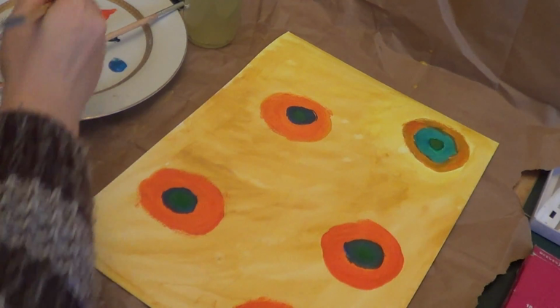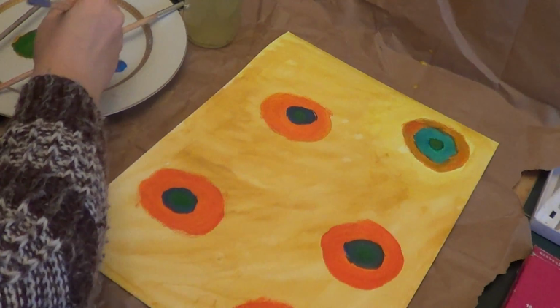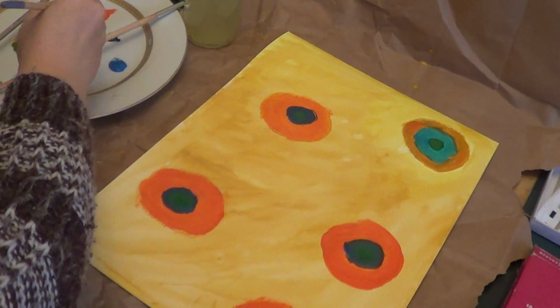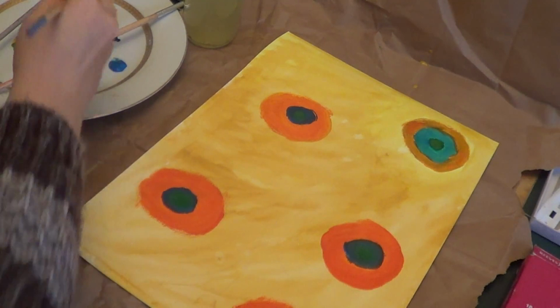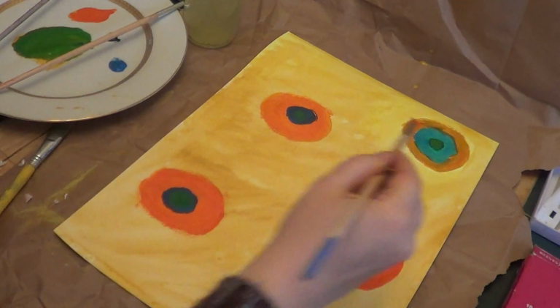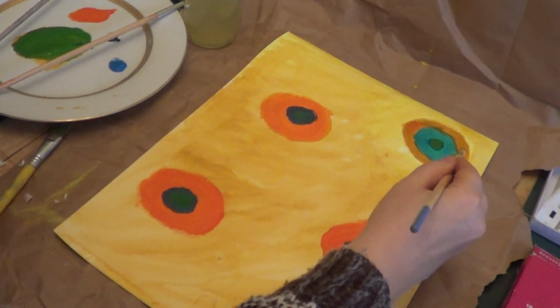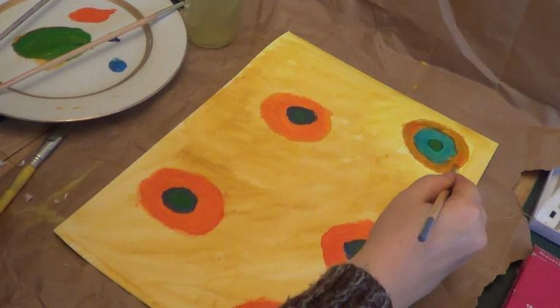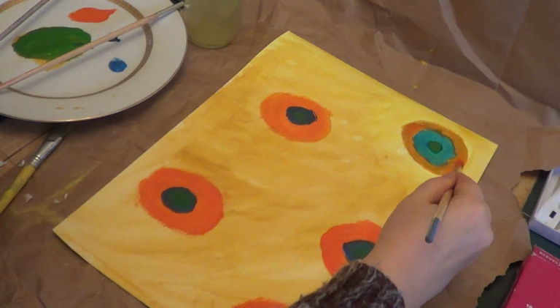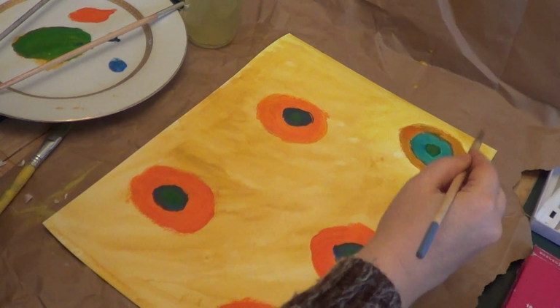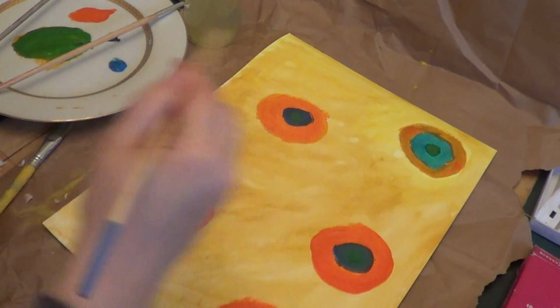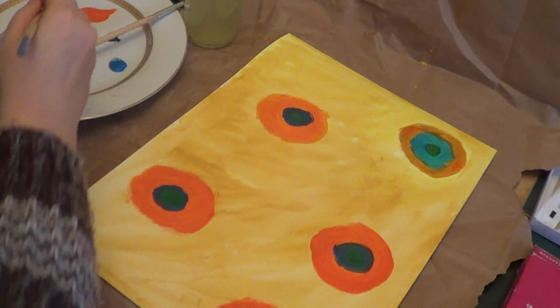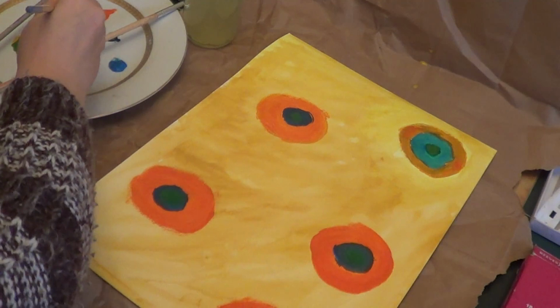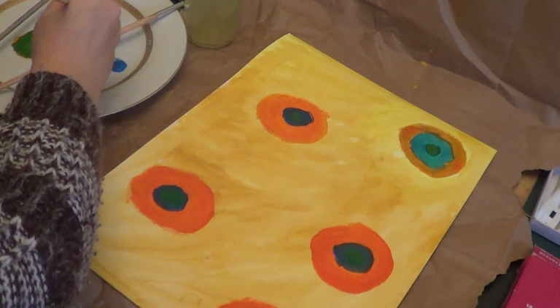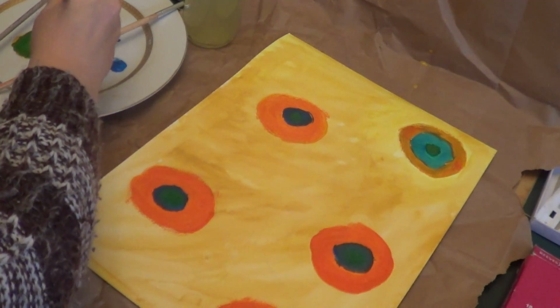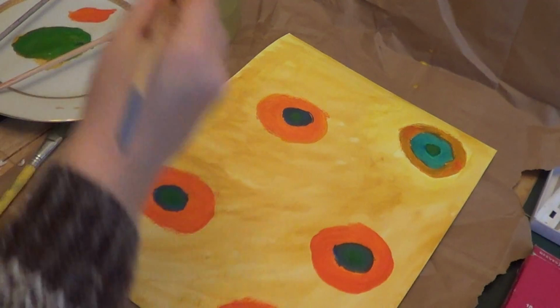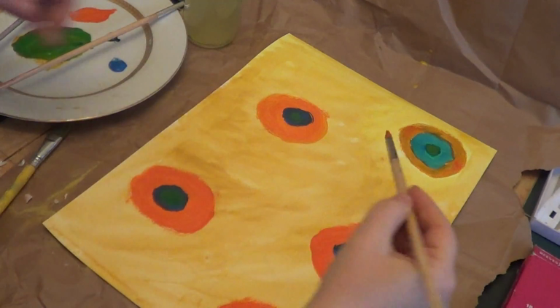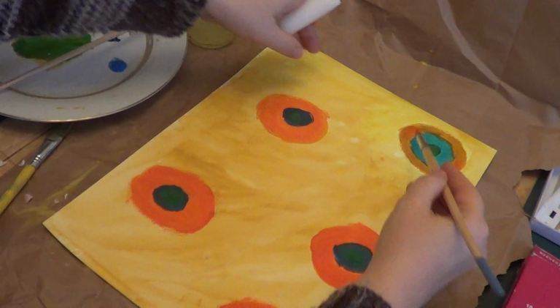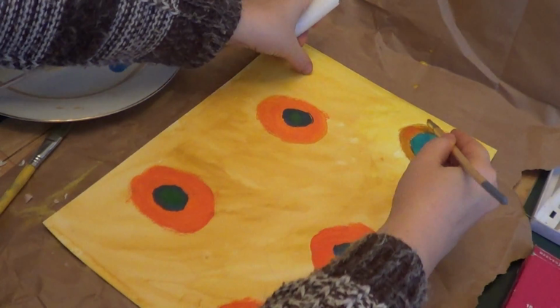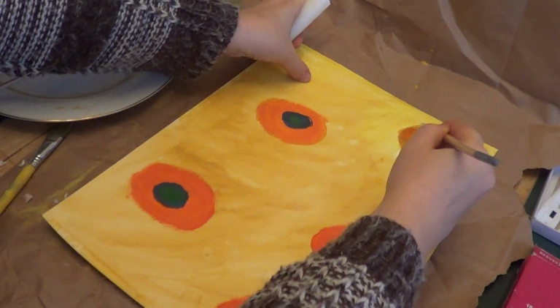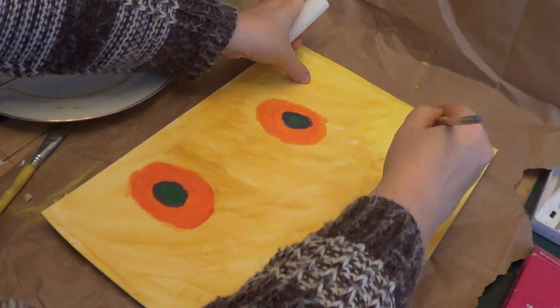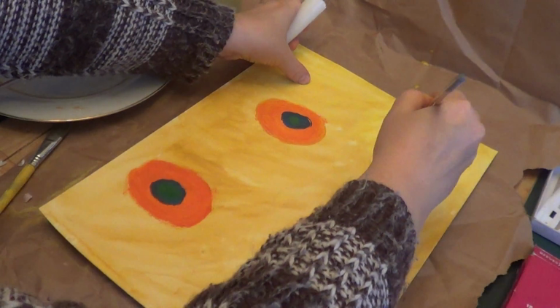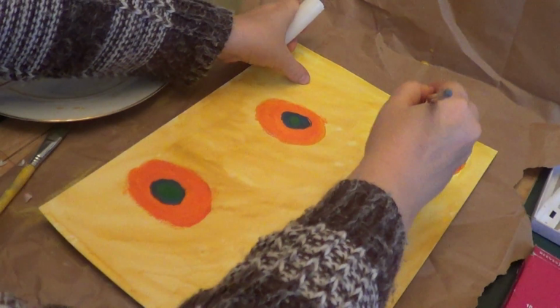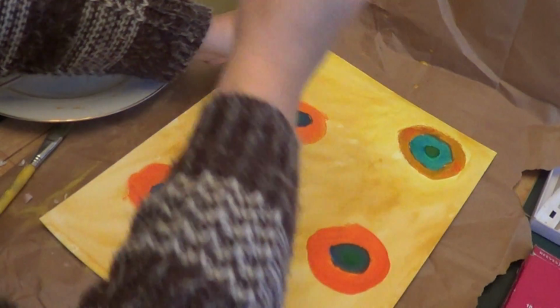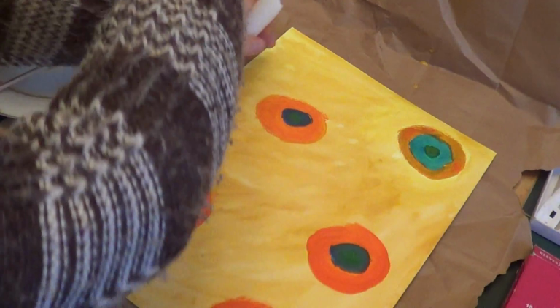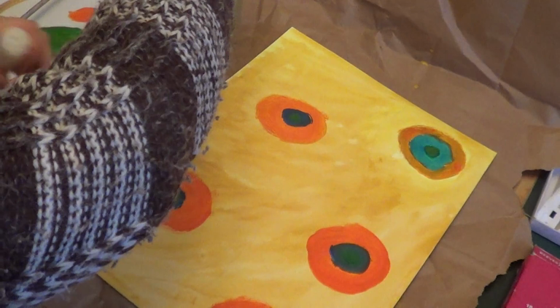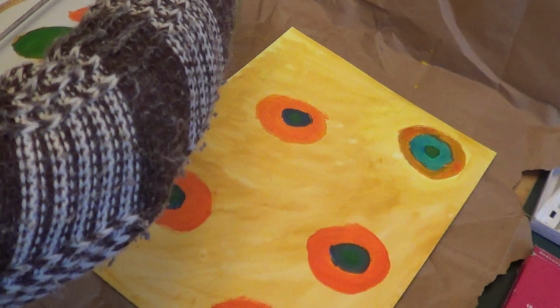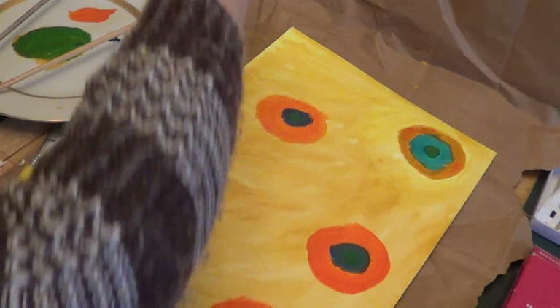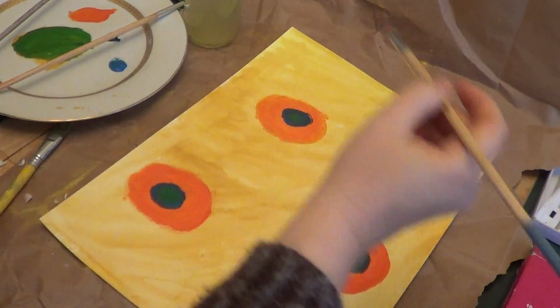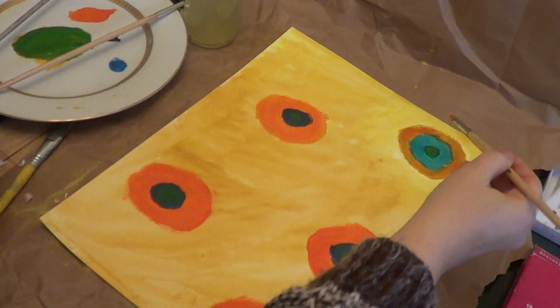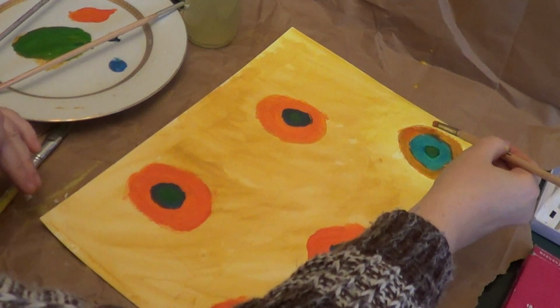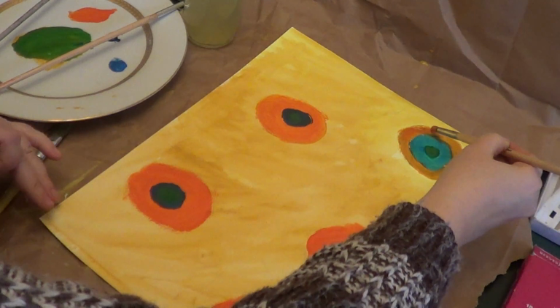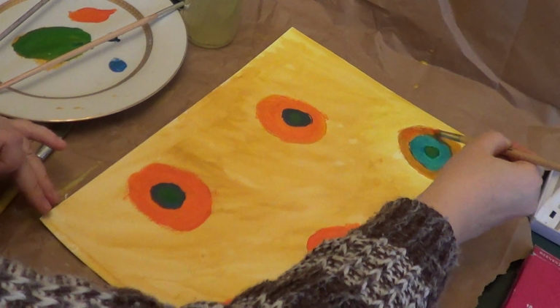Okay guys, when I was working on that I decided to change the colors a little bit, so the orange would be brighter and instead of yellow I would use okra.